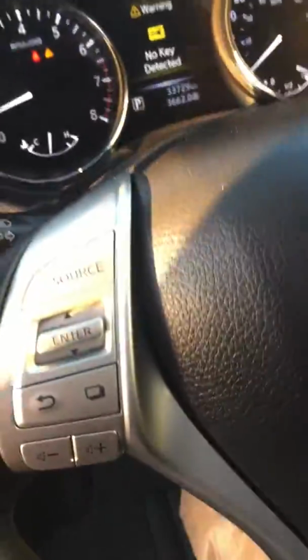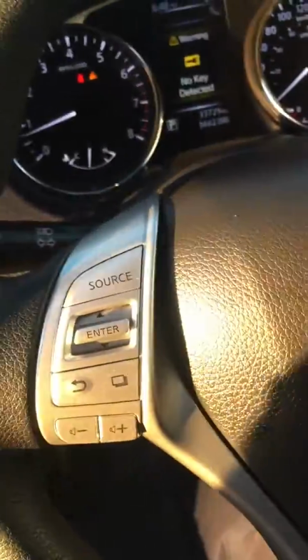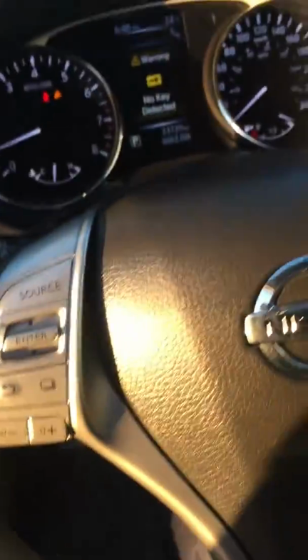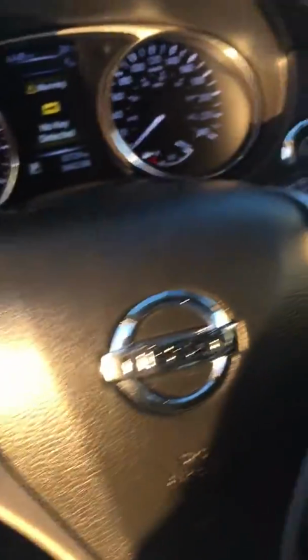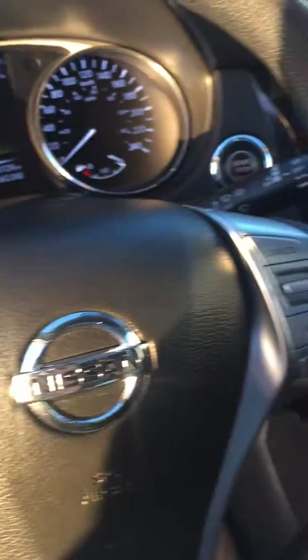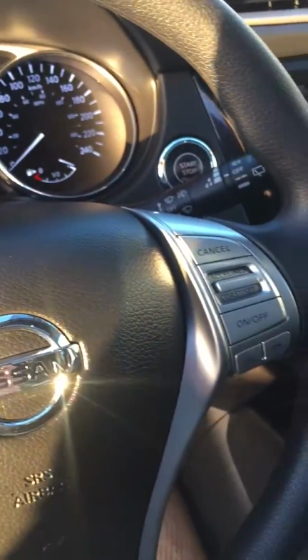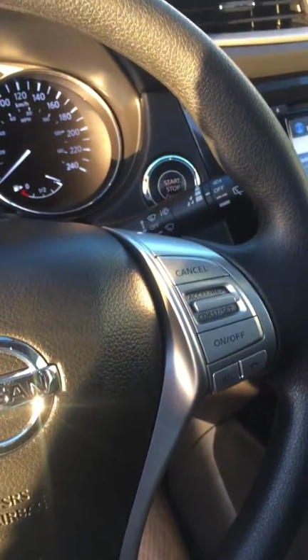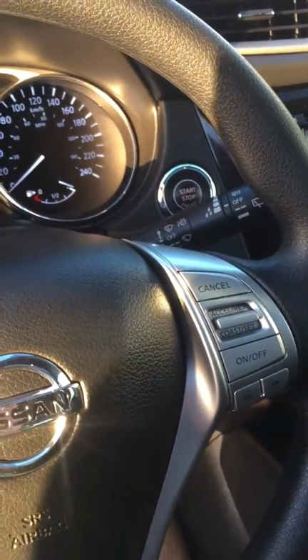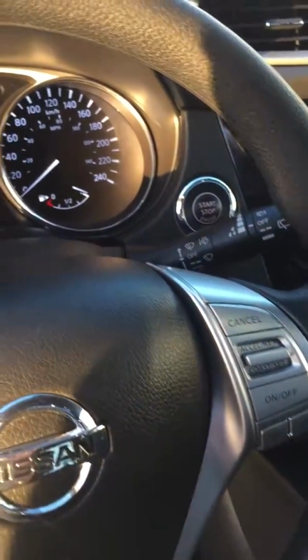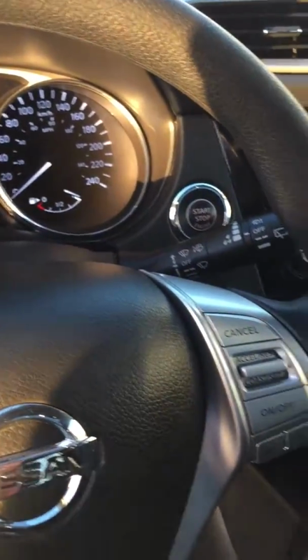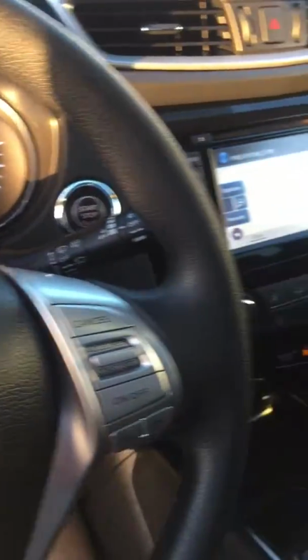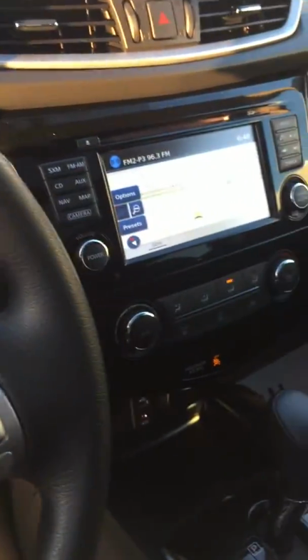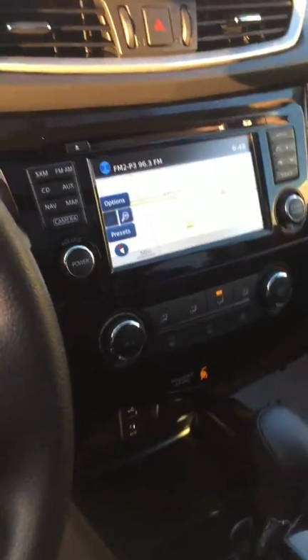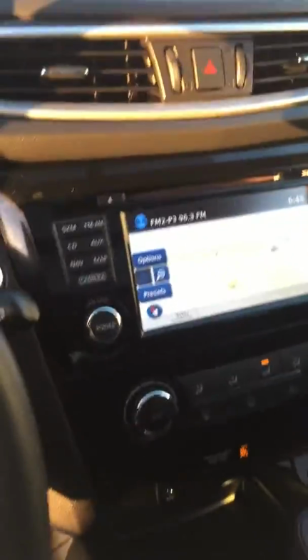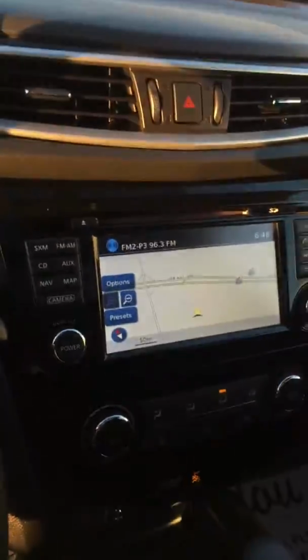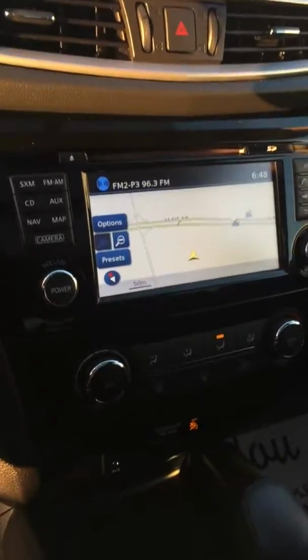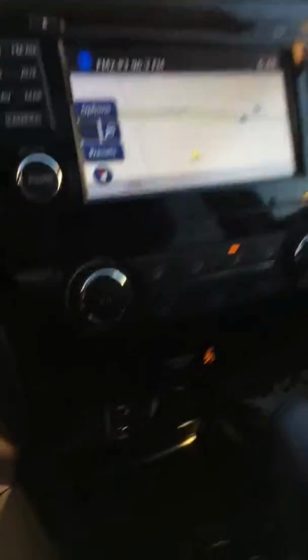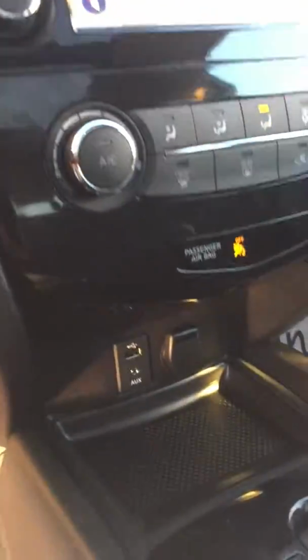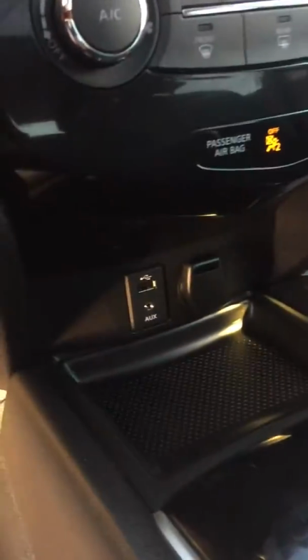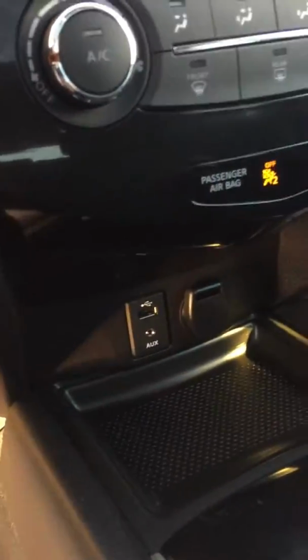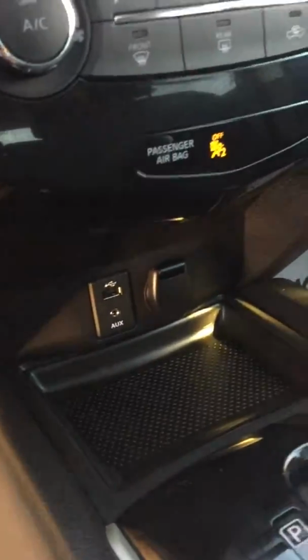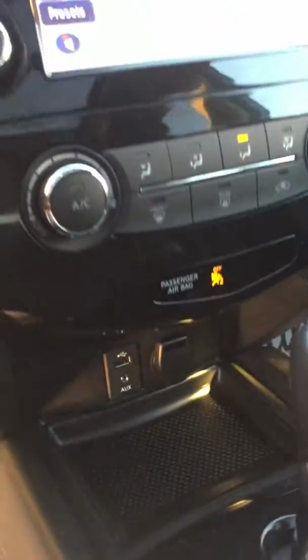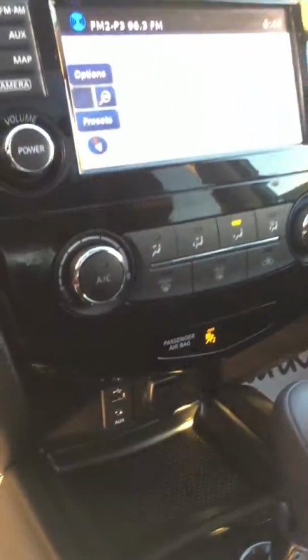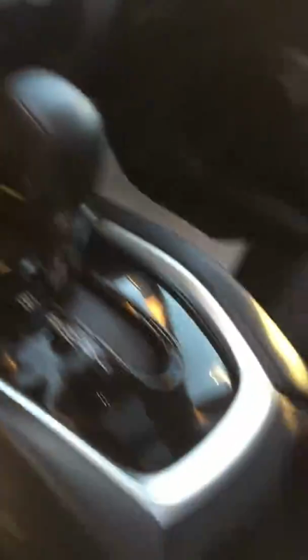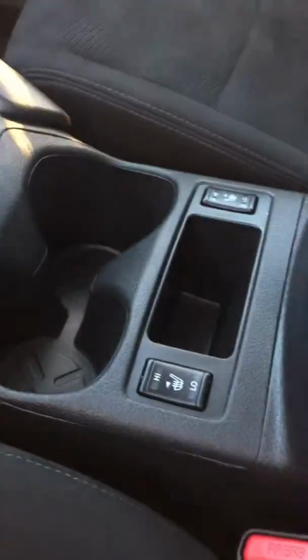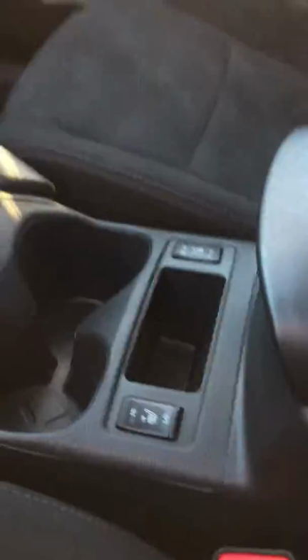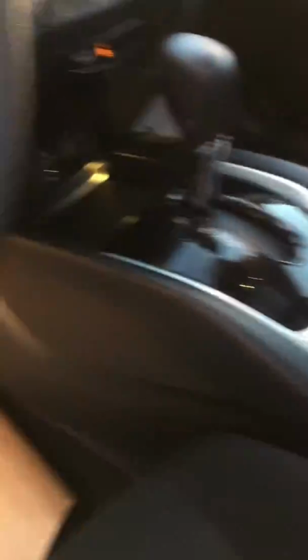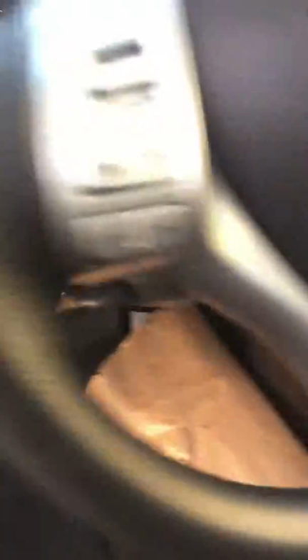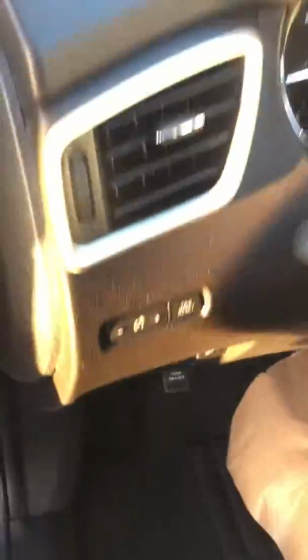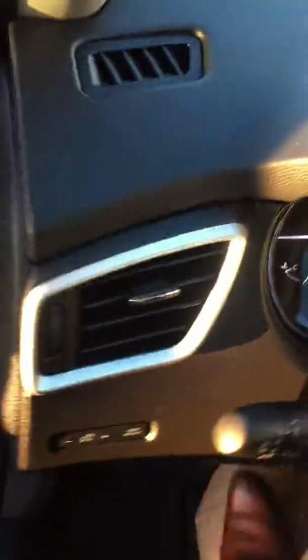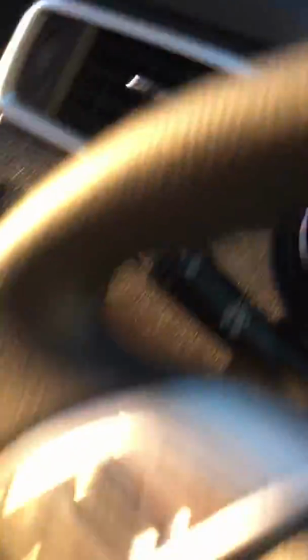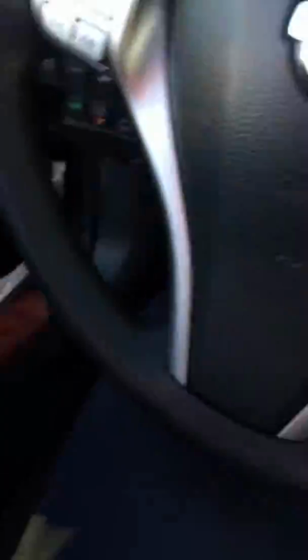It's got Bluetooth hands-free so you can stream your music over it. Keyless entry, push button start, and a navigation system. There's USB and auxiliary ports down there, as well as heated seats — which is ideal for Canada.